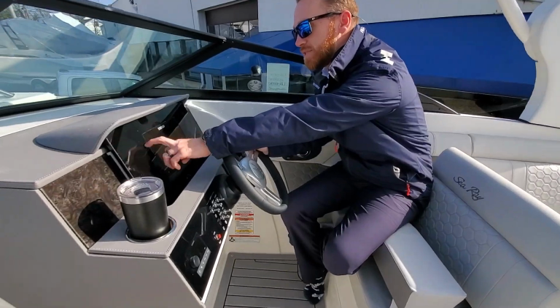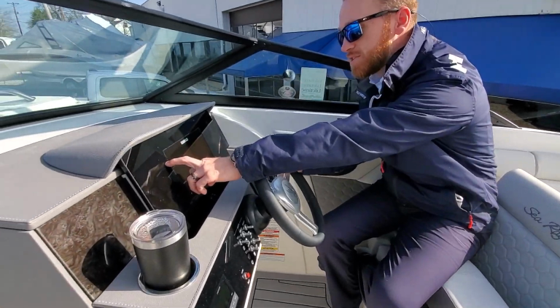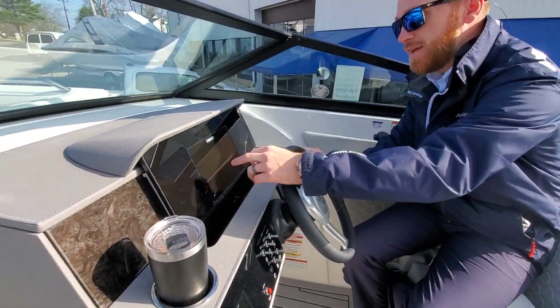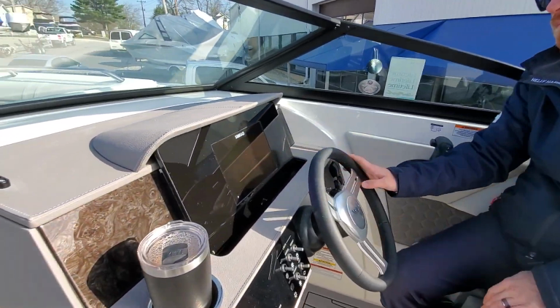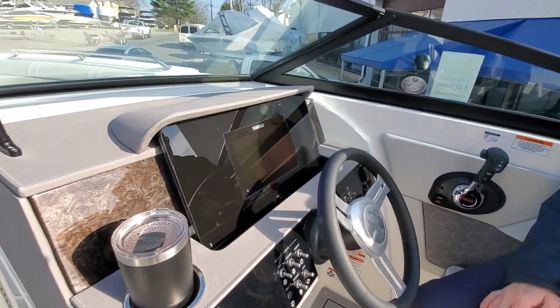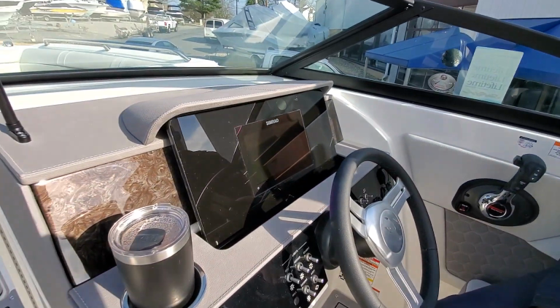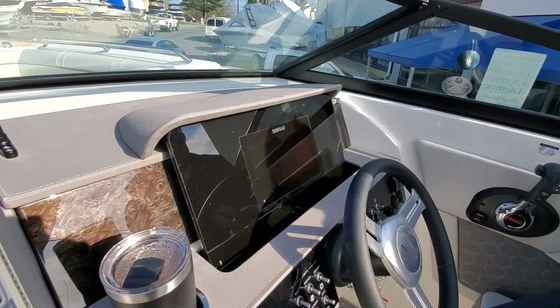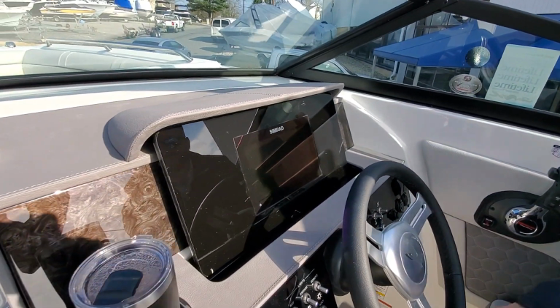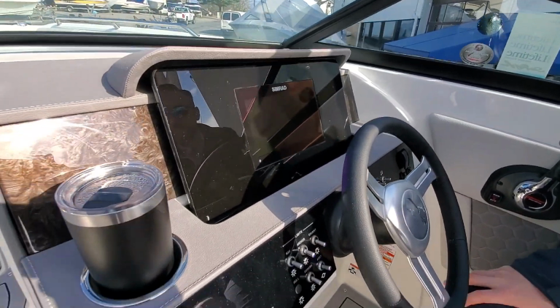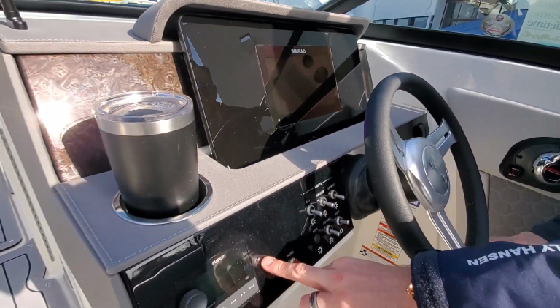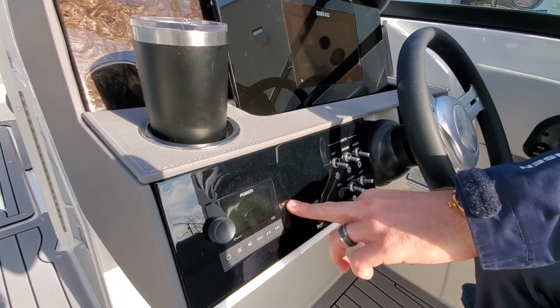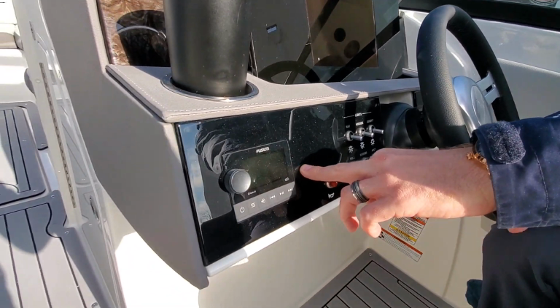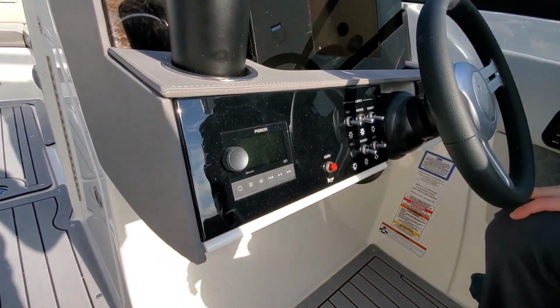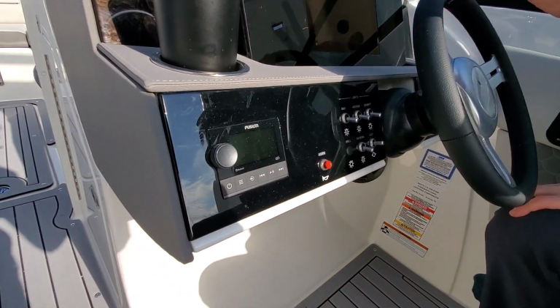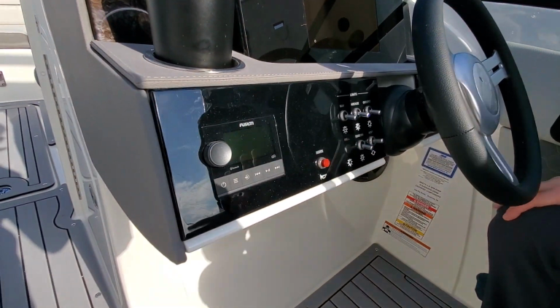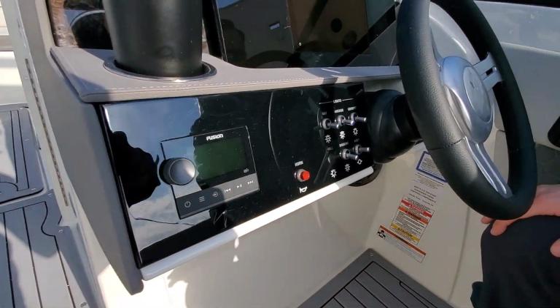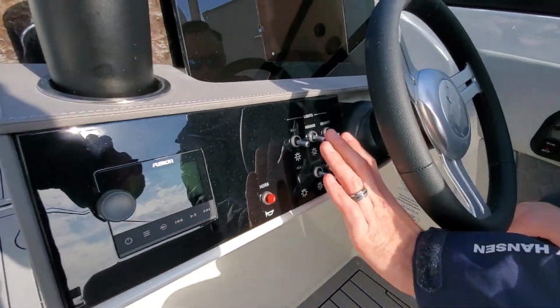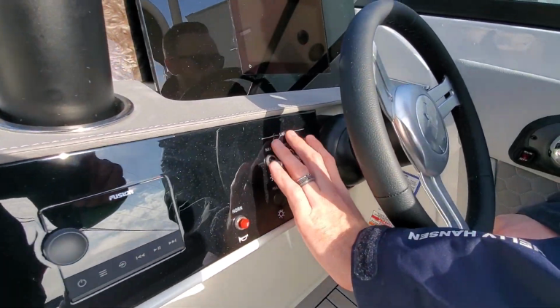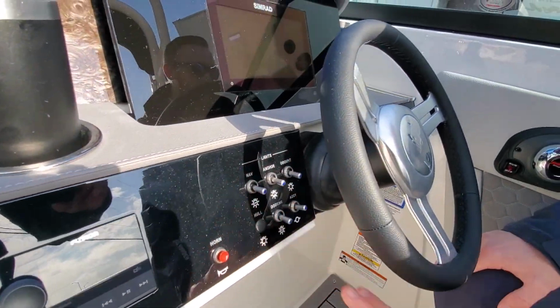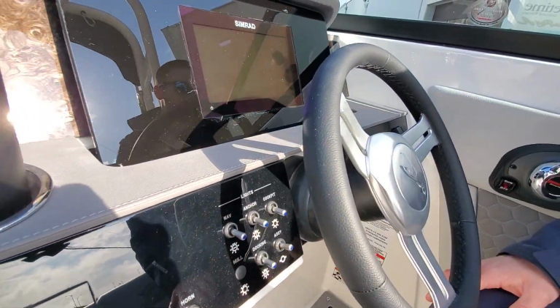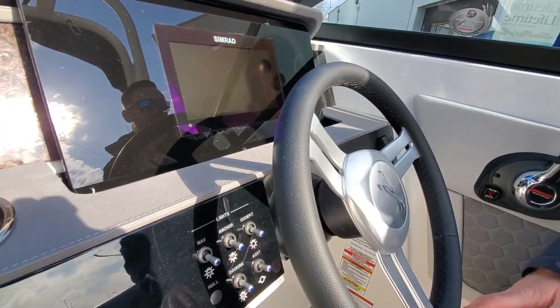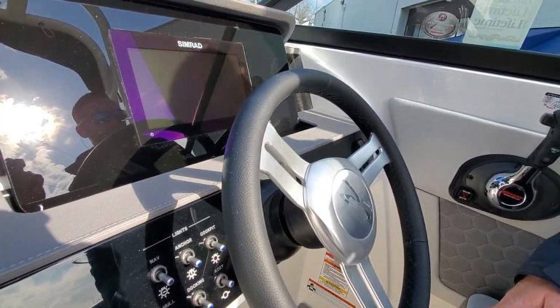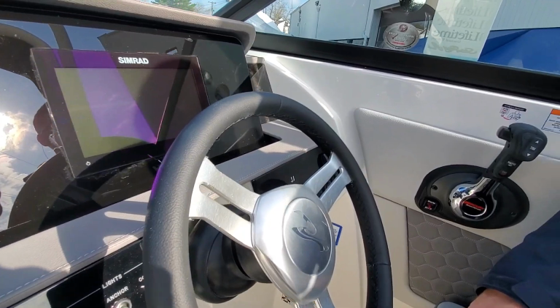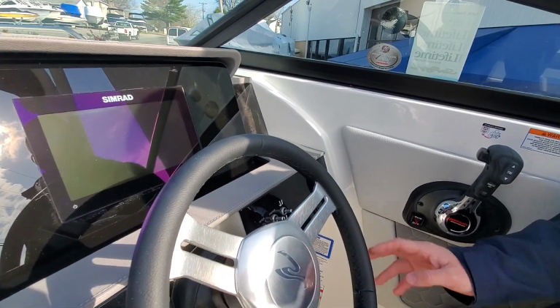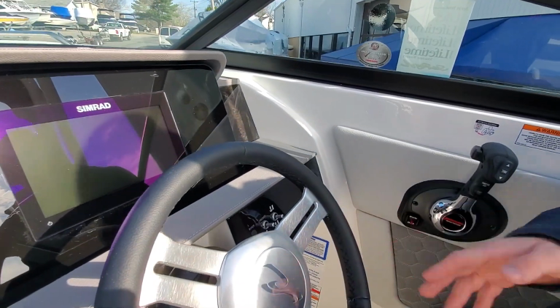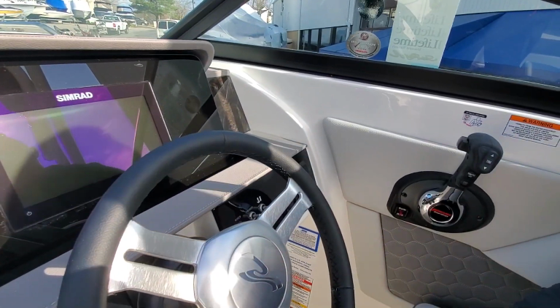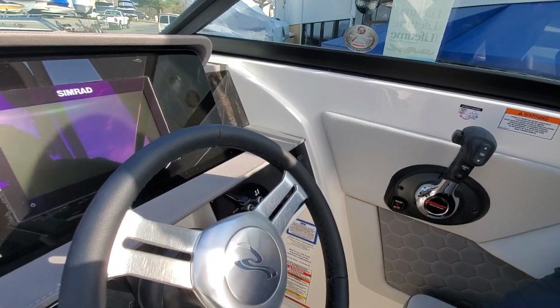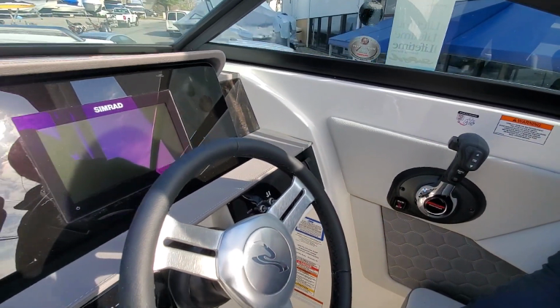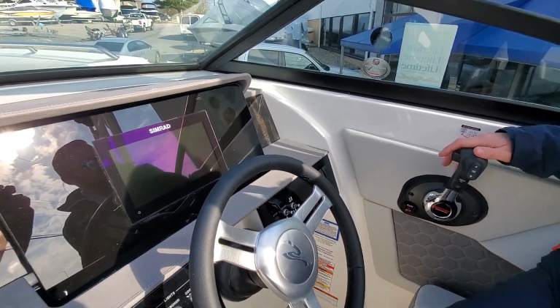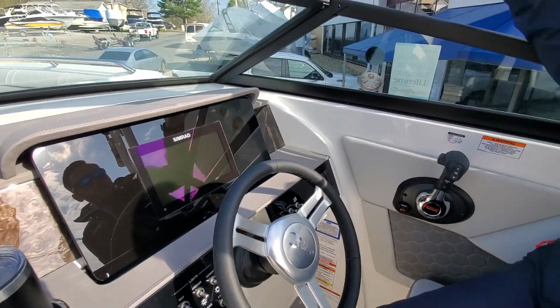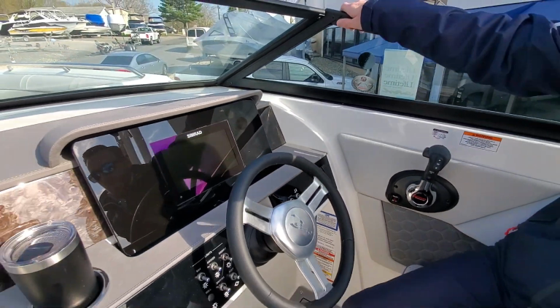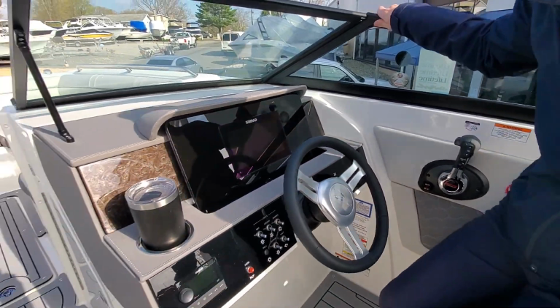Simrad display, Fusion stereo remote. This is all kind of a glass dash with all of our switching. We did opt for a windless anchor on this boat, so you're not worrying about throwing that overboard.